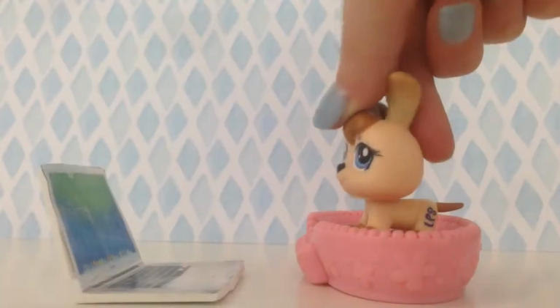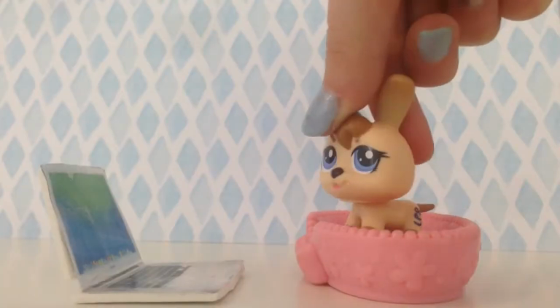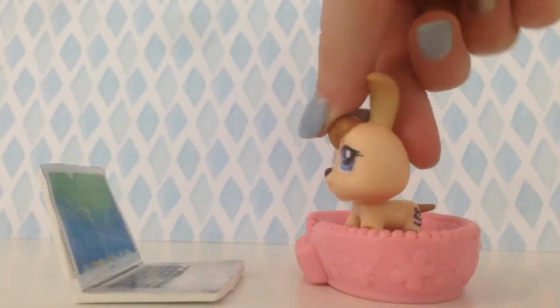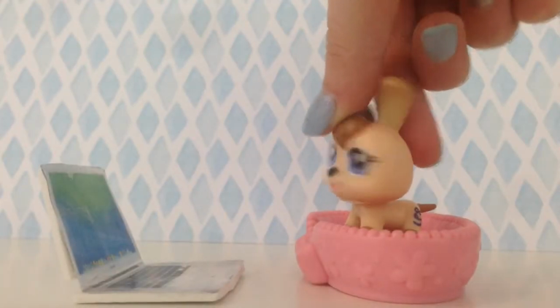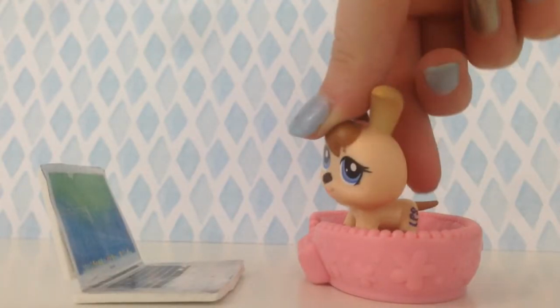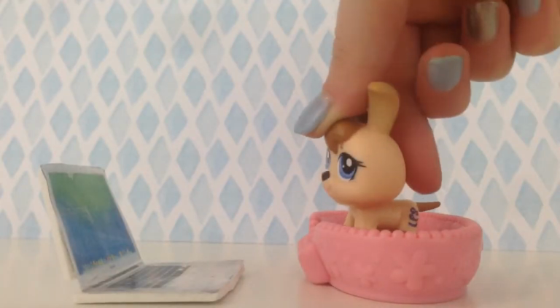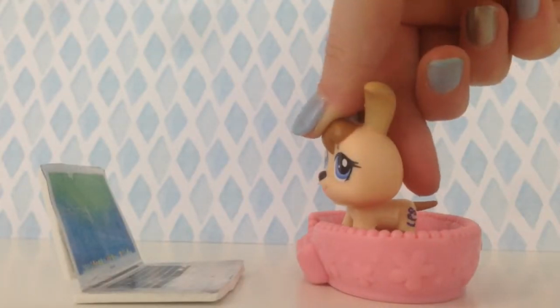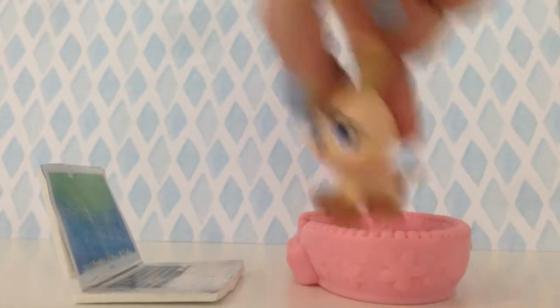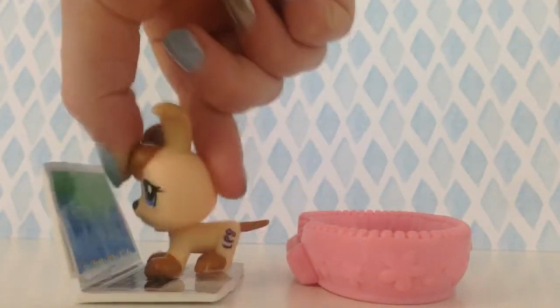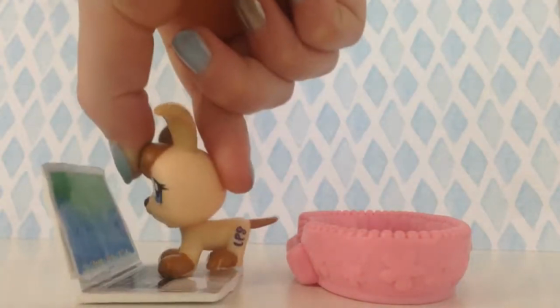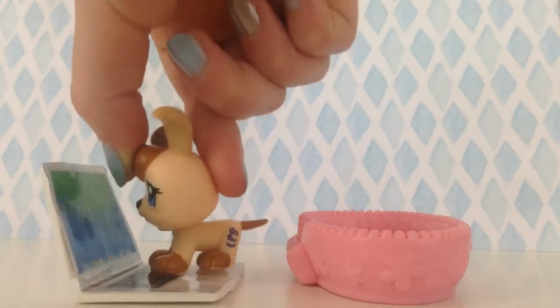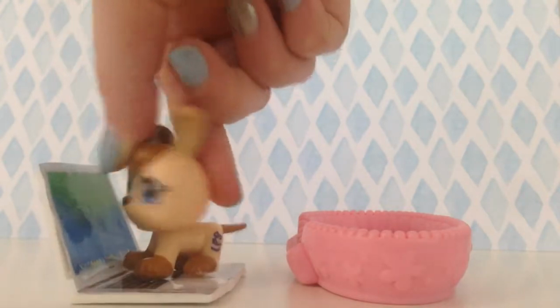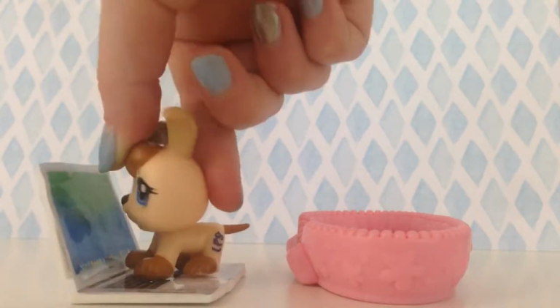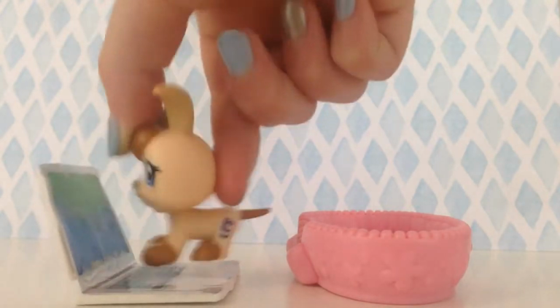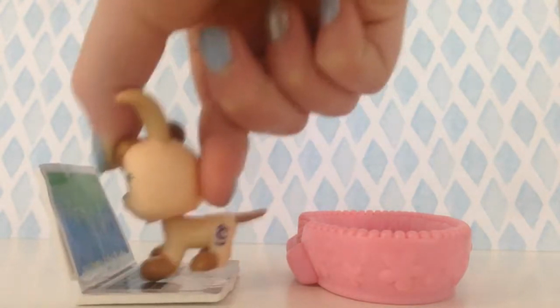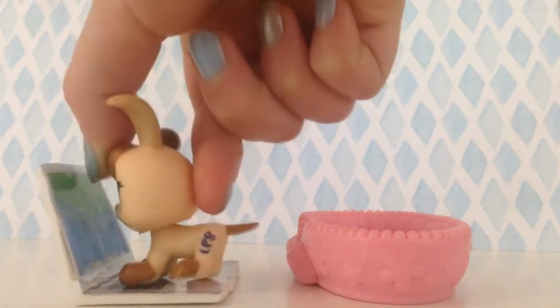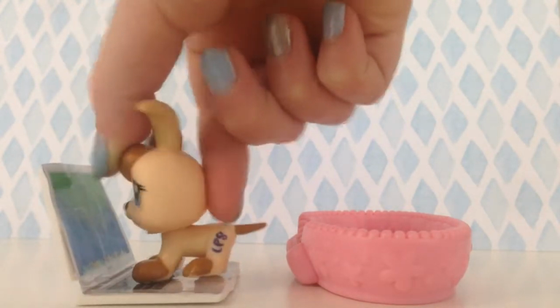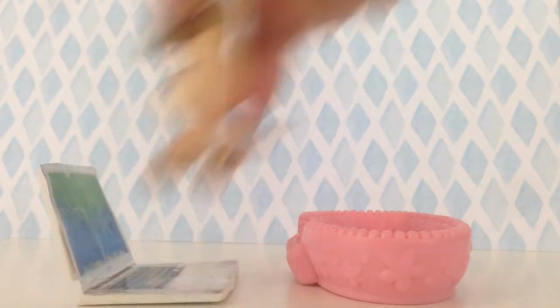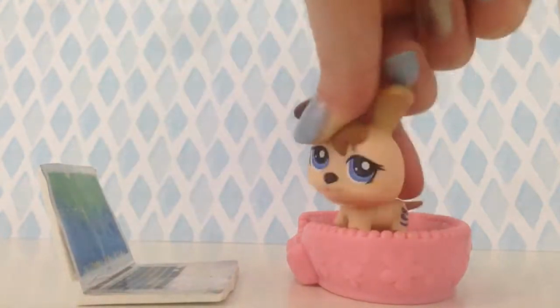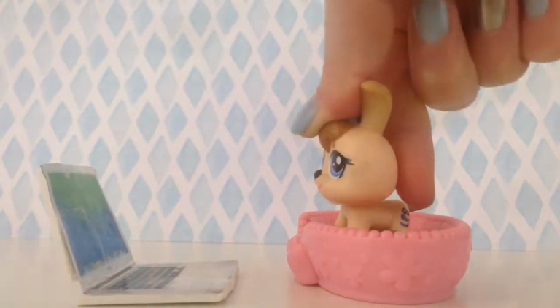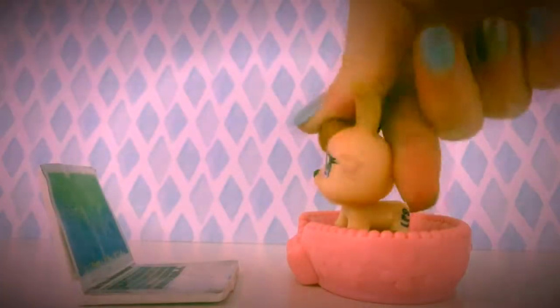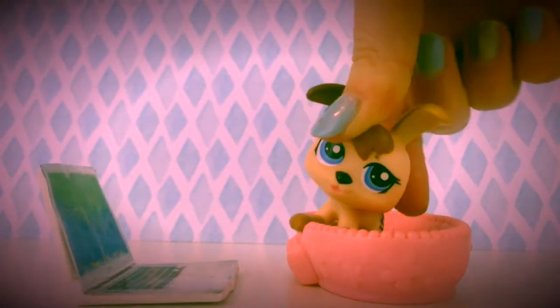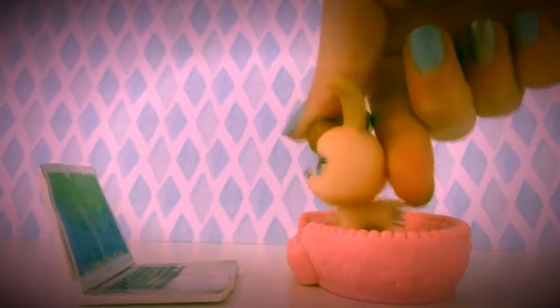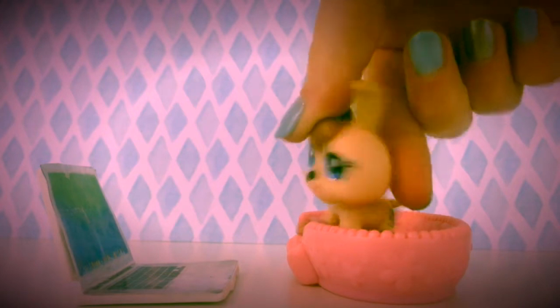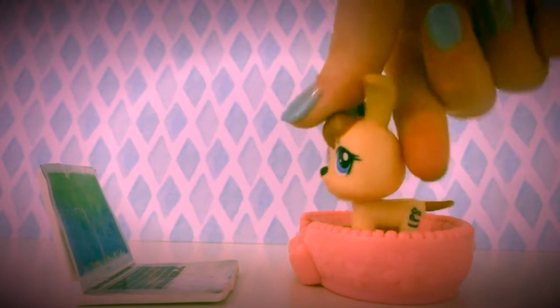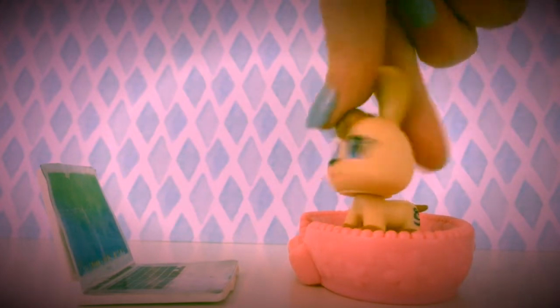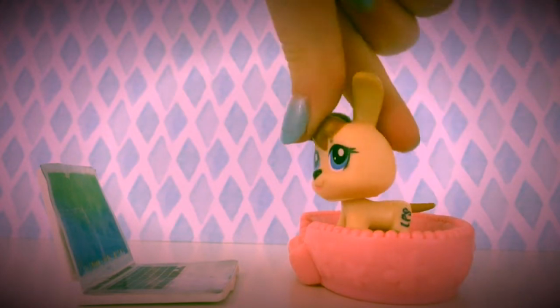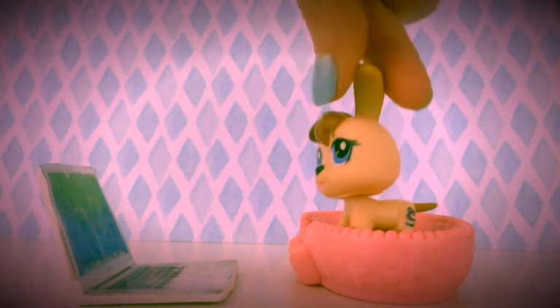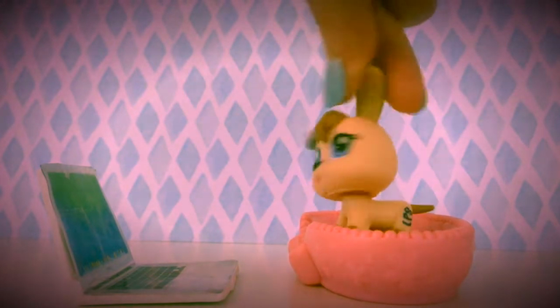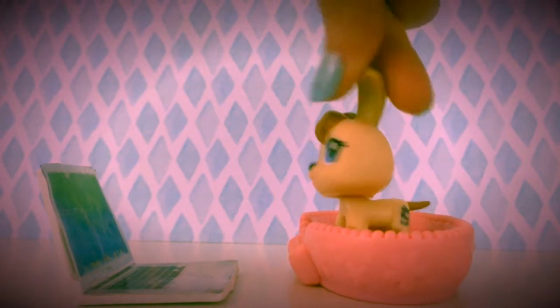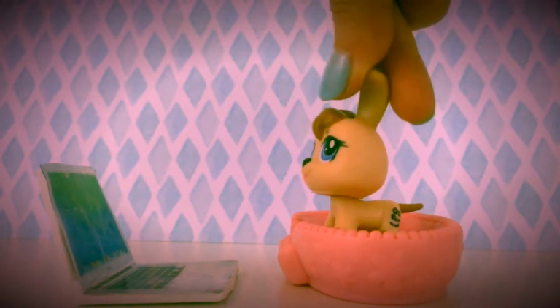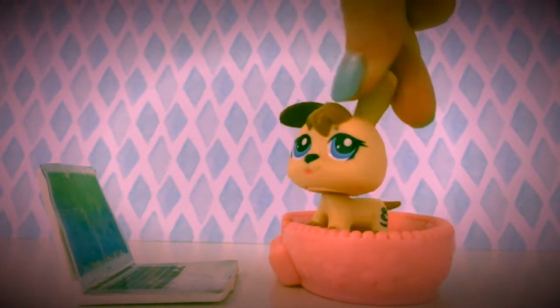I'm just gonna watch some YouTube. Let's watch some Queen Kira. What? She didn't post a Christmas special? What am I supposed to watch?